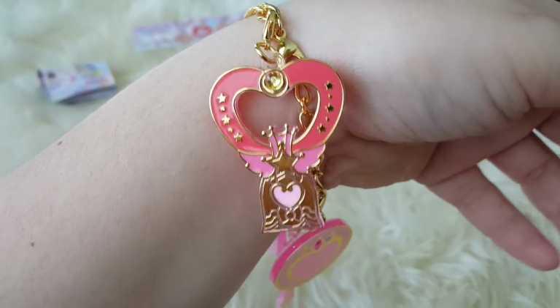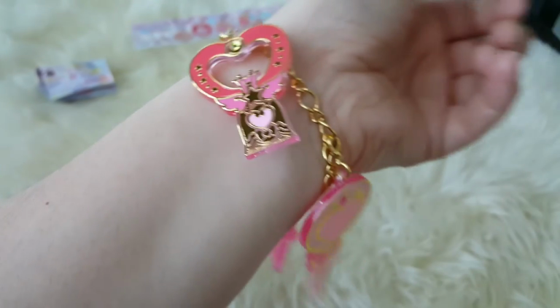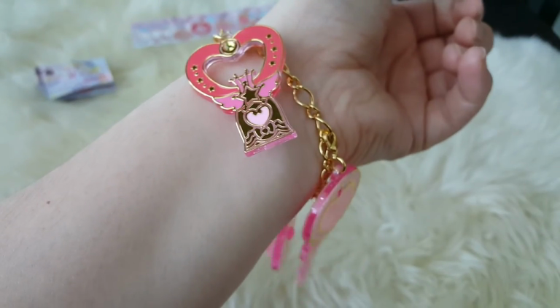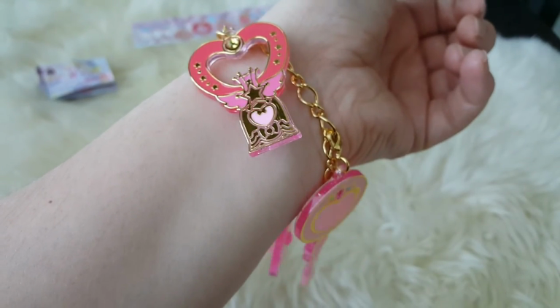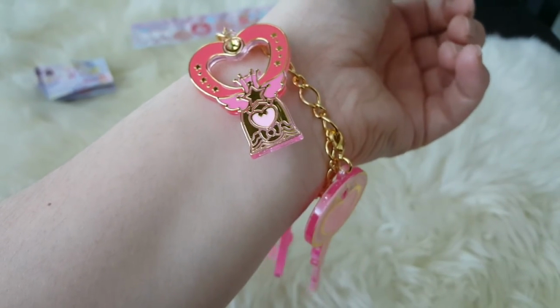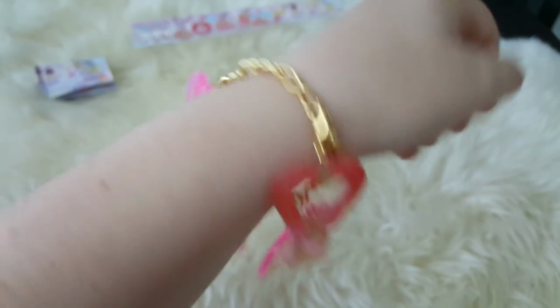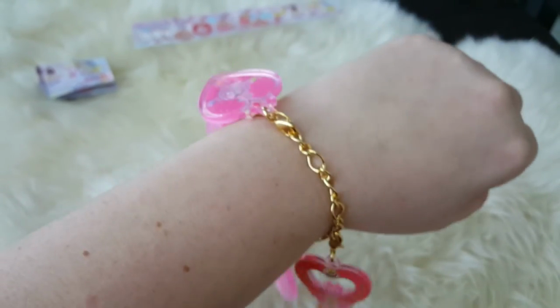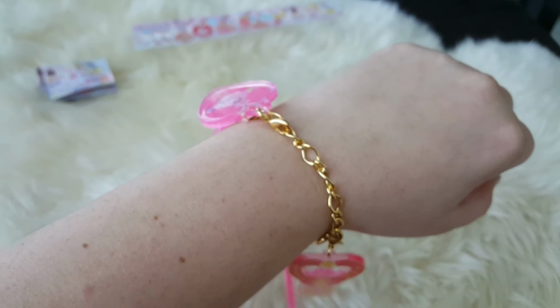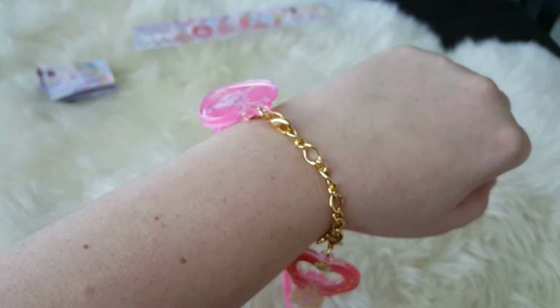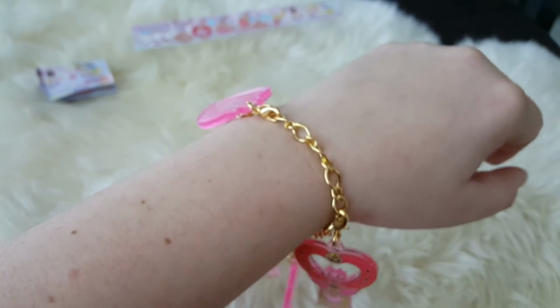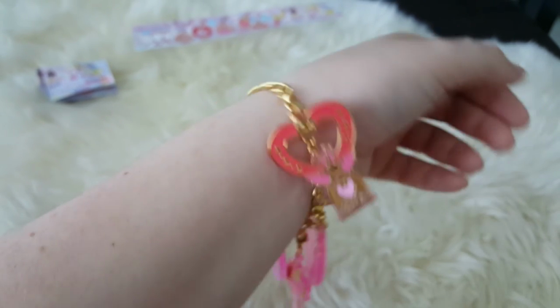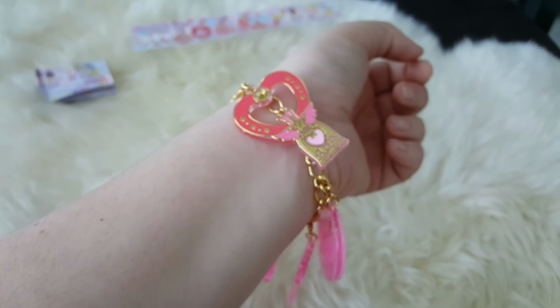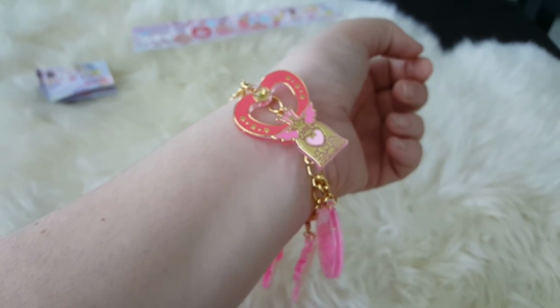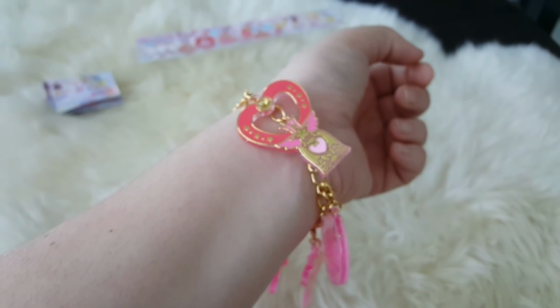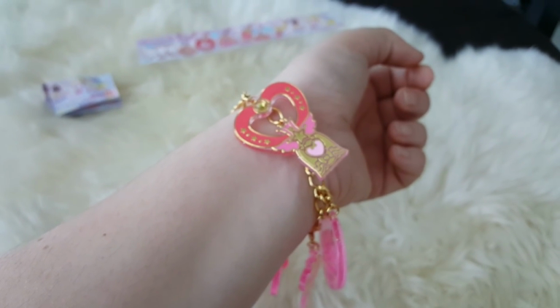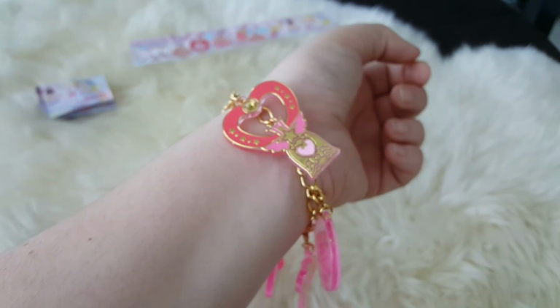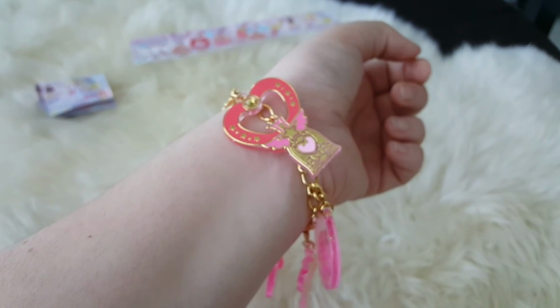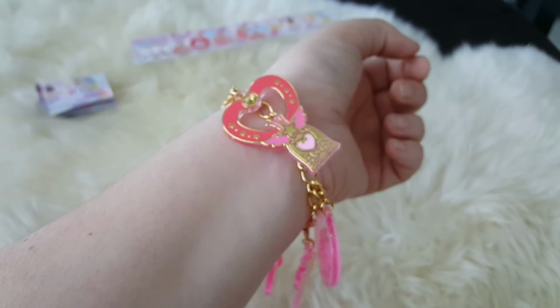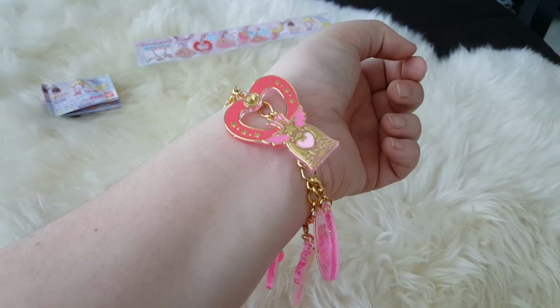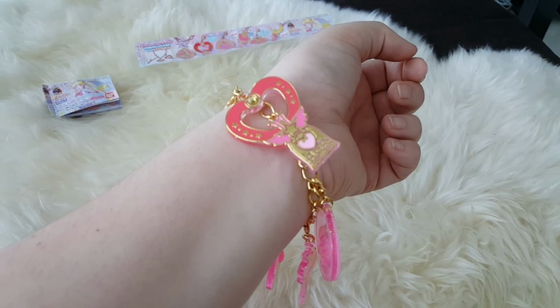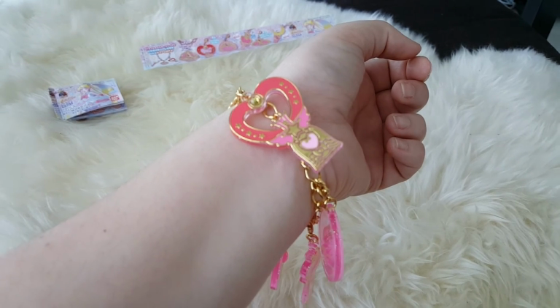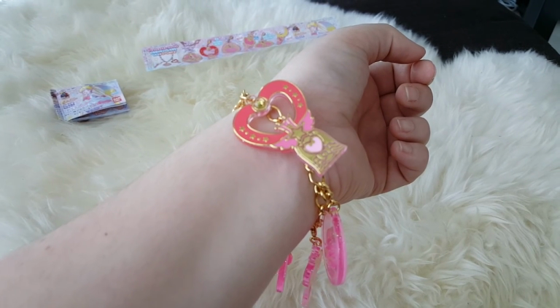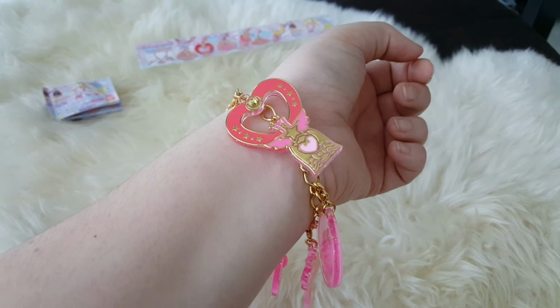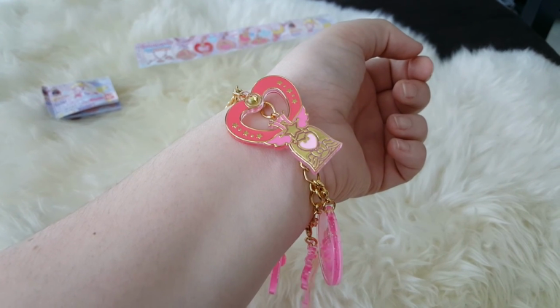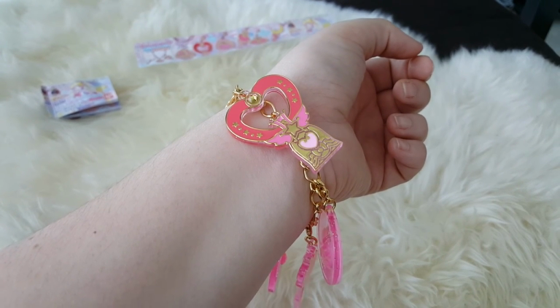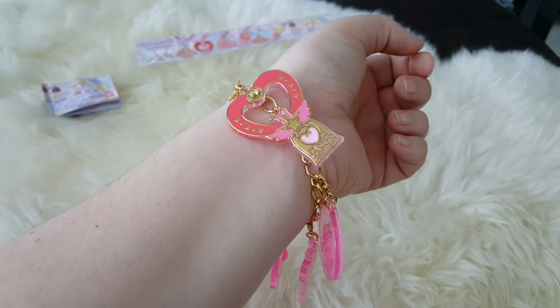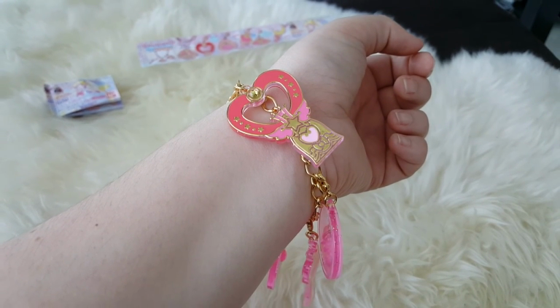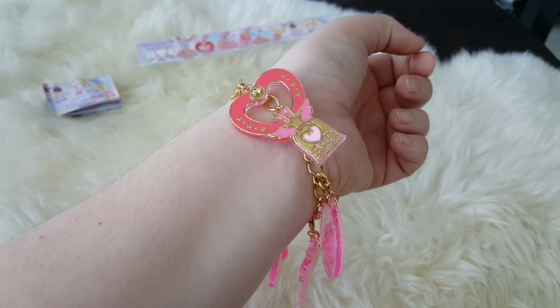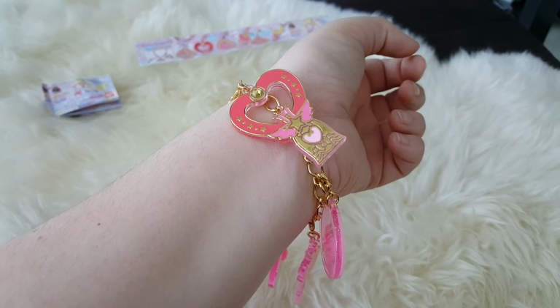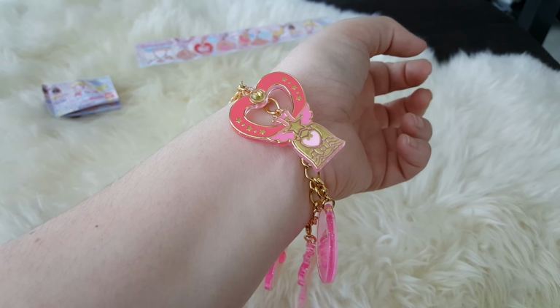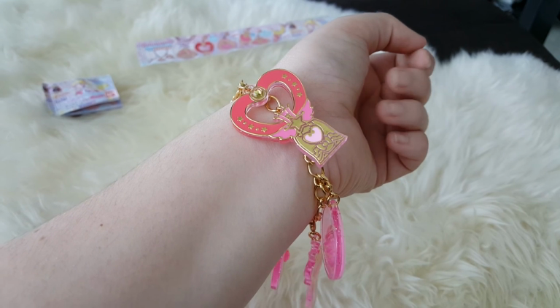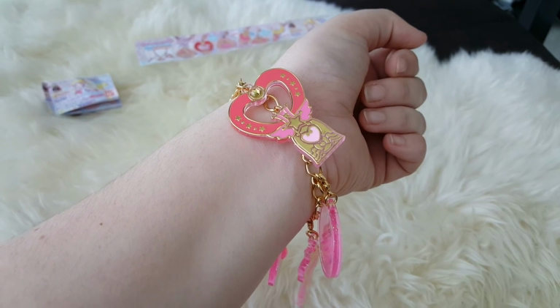Let me know what you guys think in the comments. I will have some more videos up soon — we have a couple of other Gashapon sets that we're going to film, and if there's anything you'd like to see, let me know. Have a great day, thanks for watching!